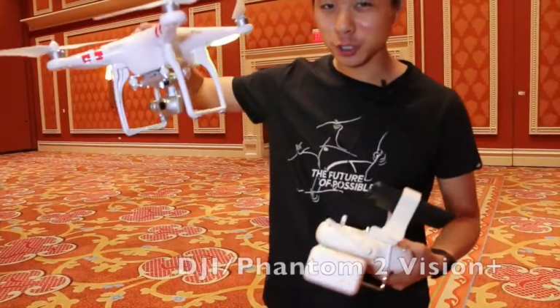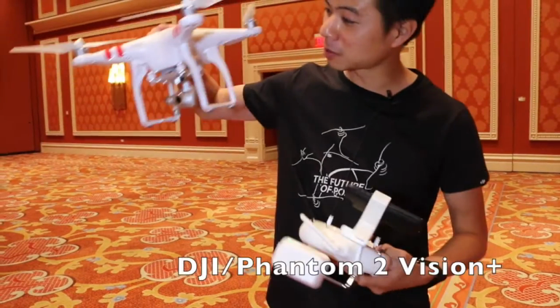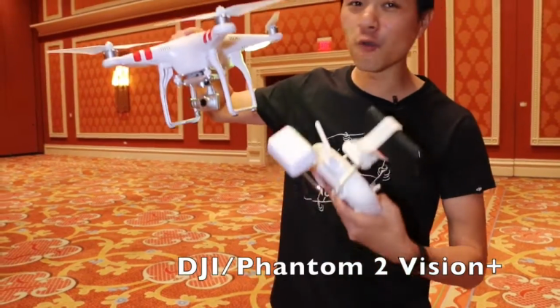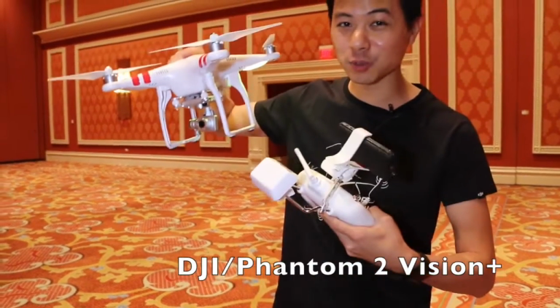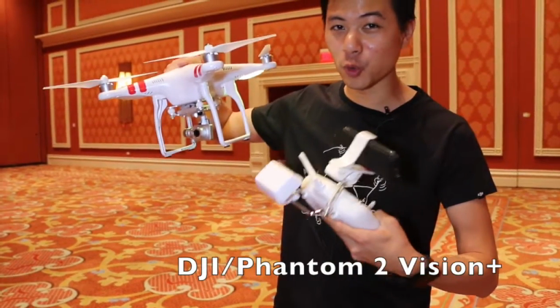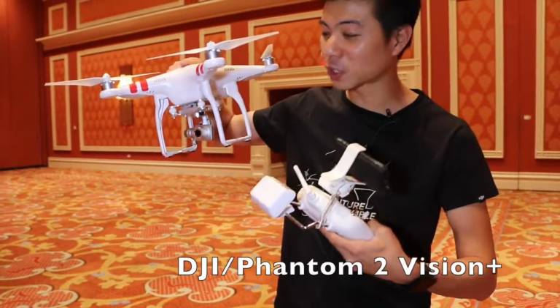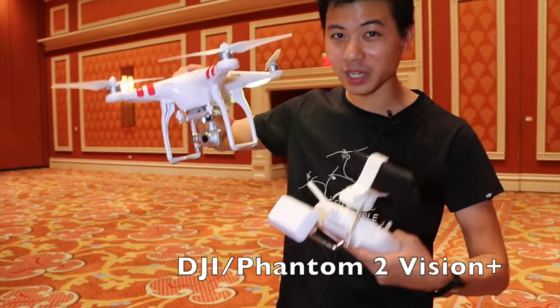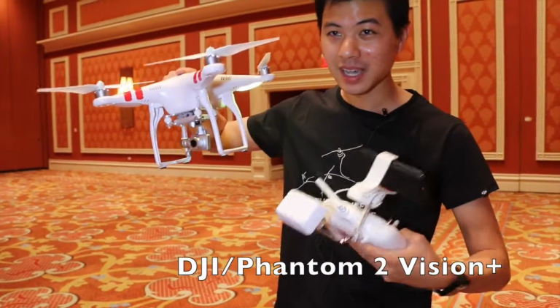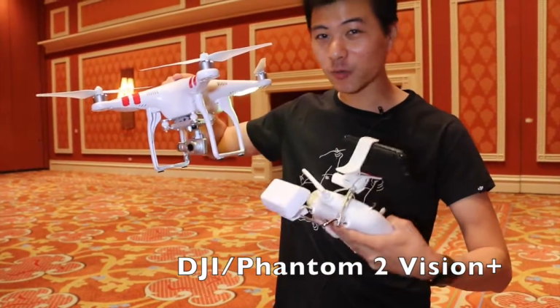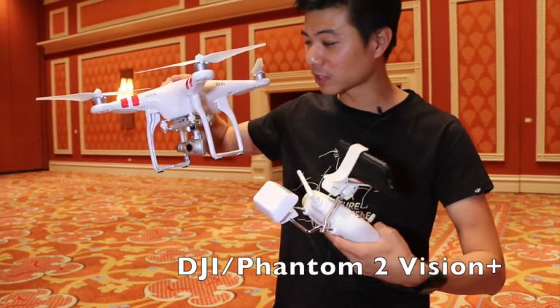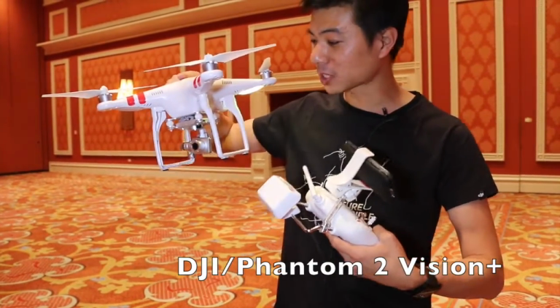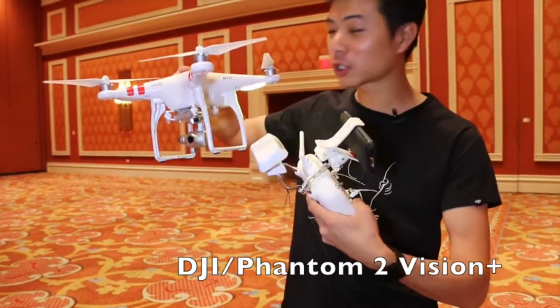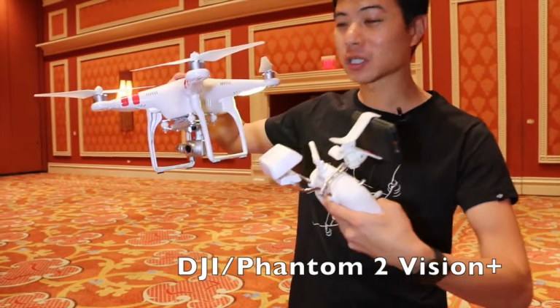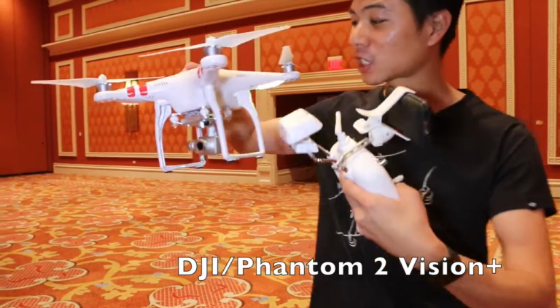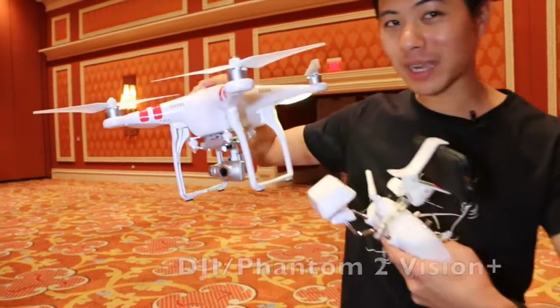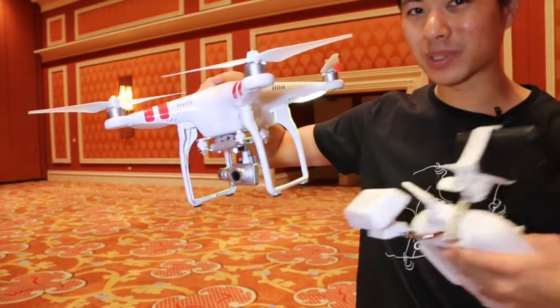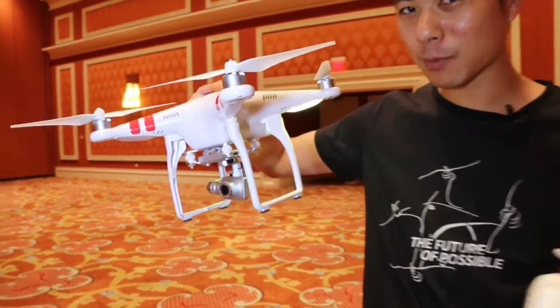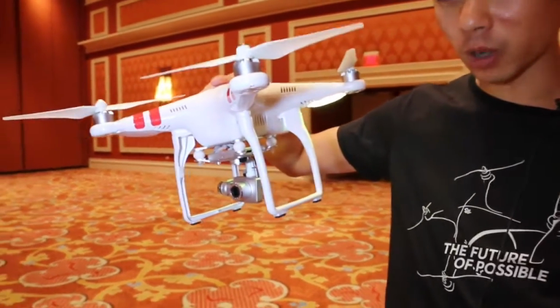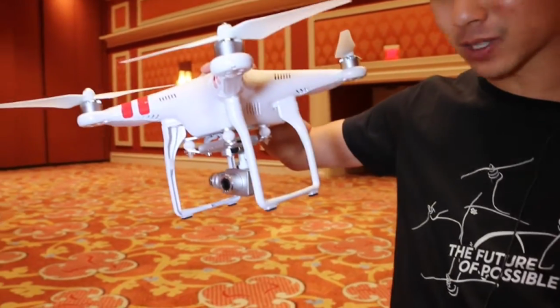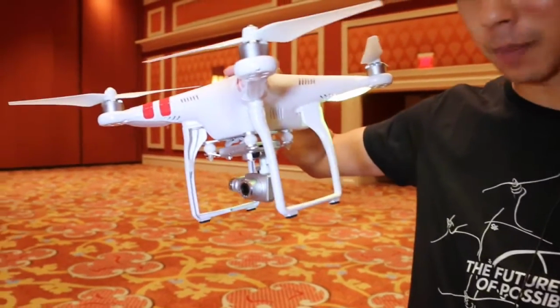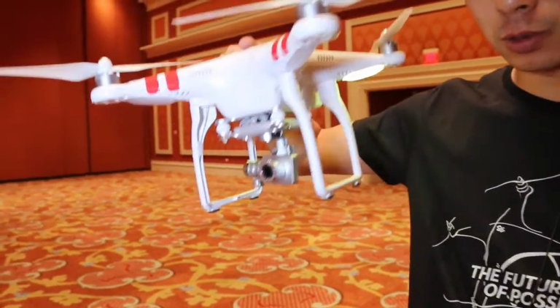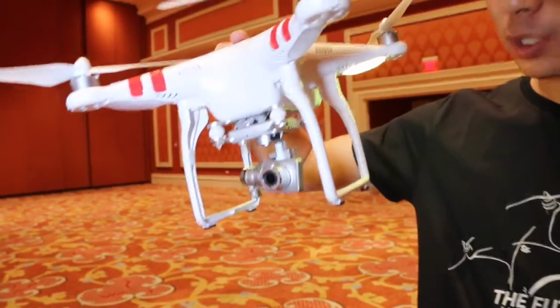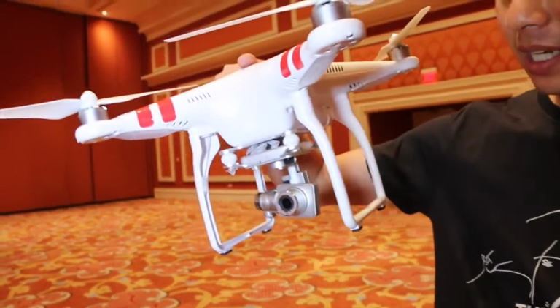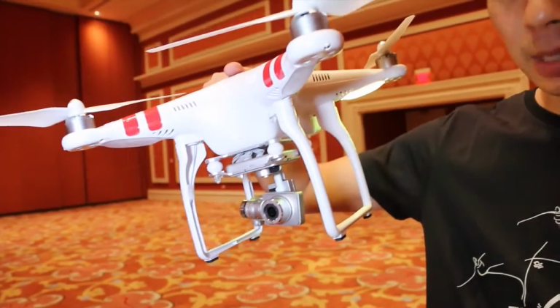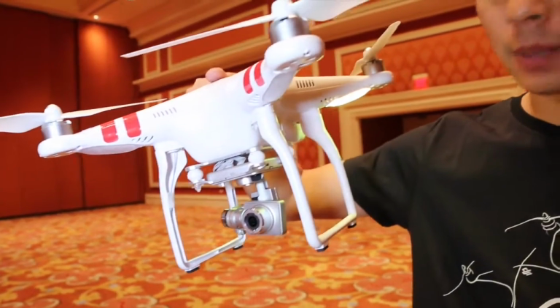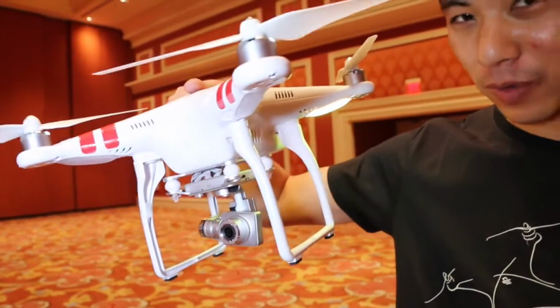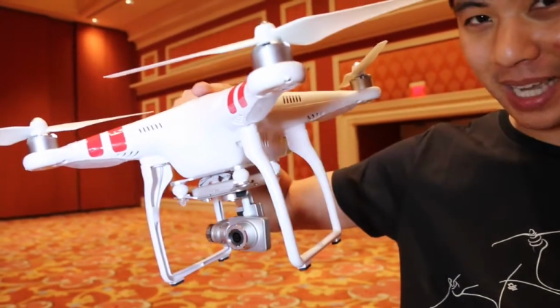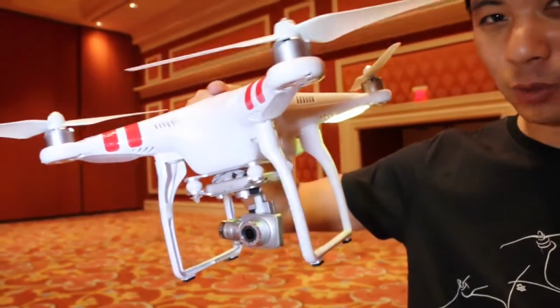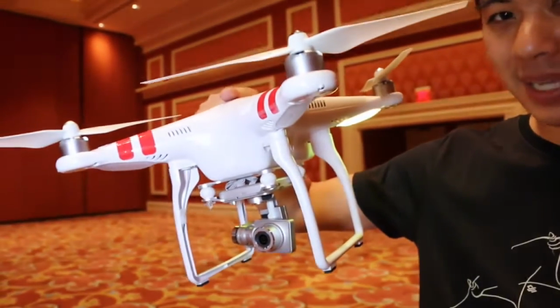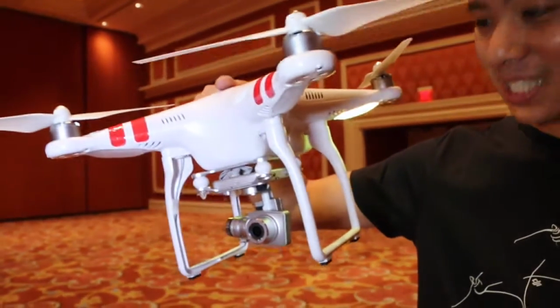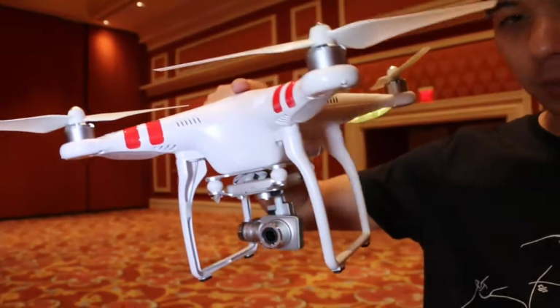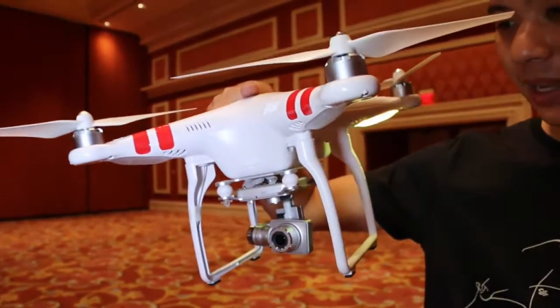Introducing the new Phantom 2 Vision Plus. In the new Phantom 2 Vision Plus, we introduce a smaller camera with the same great quality: 14 megapixels, as well as 1080p up to 30 frames per second and 720p at 60 frames per second.